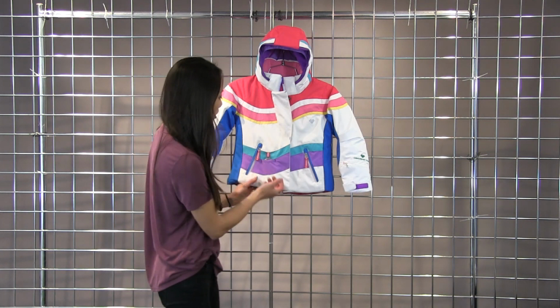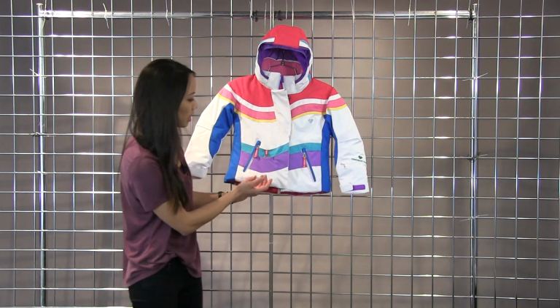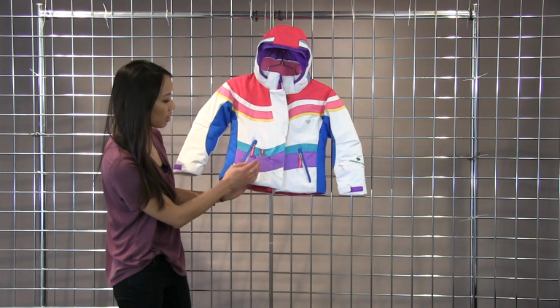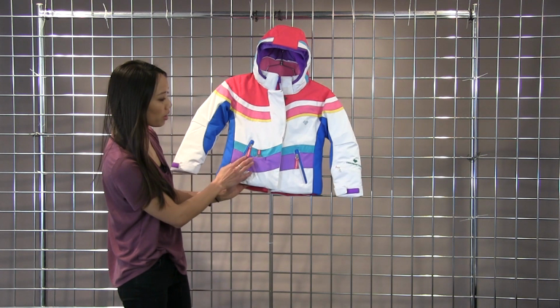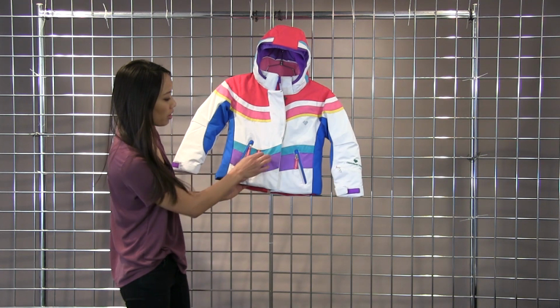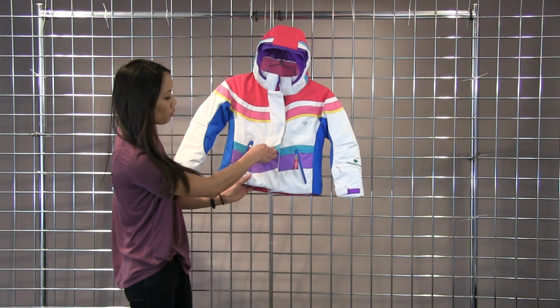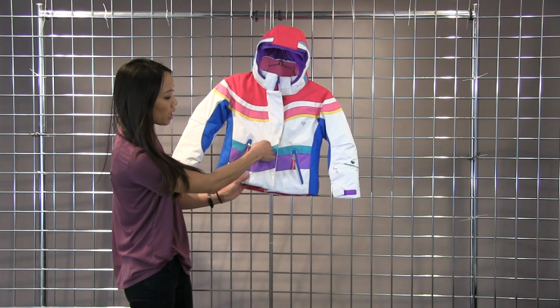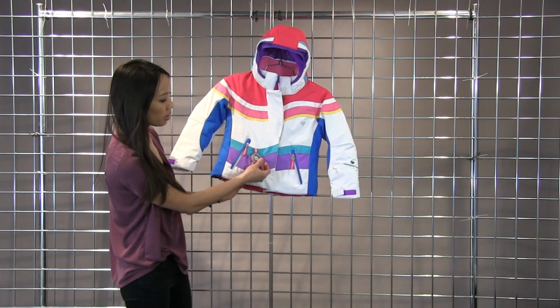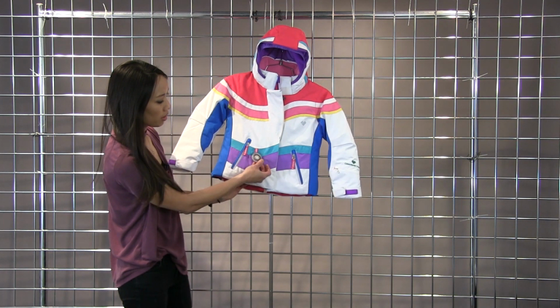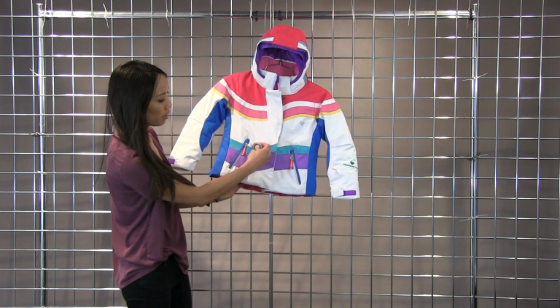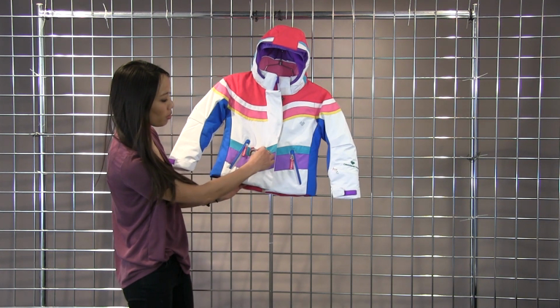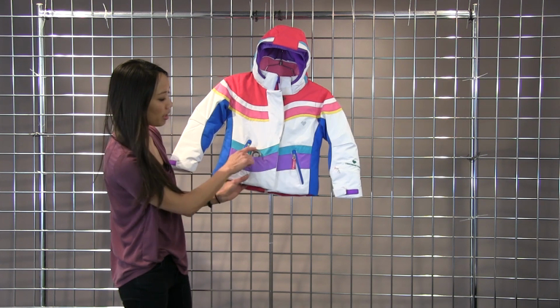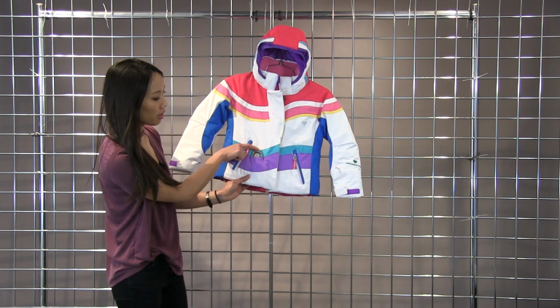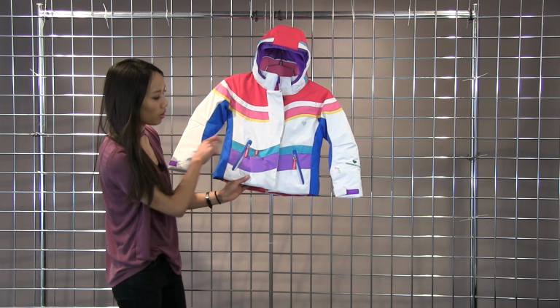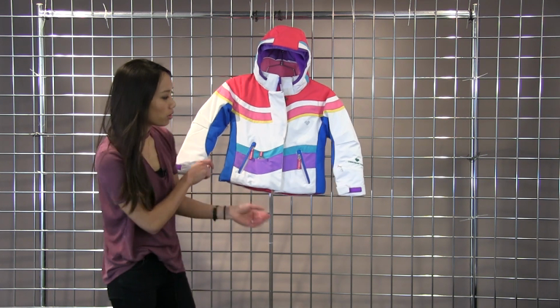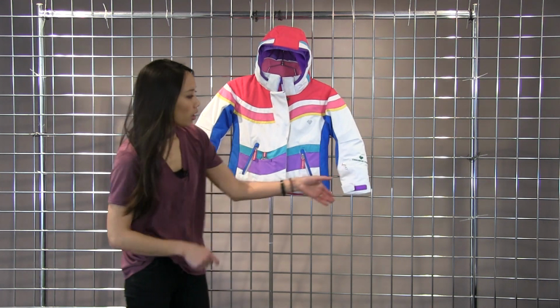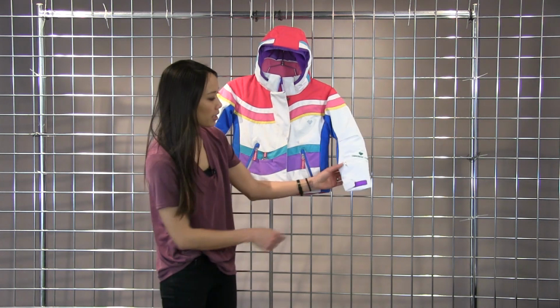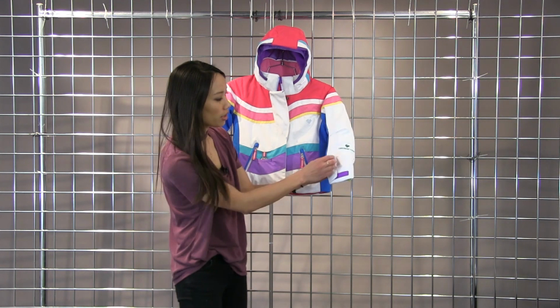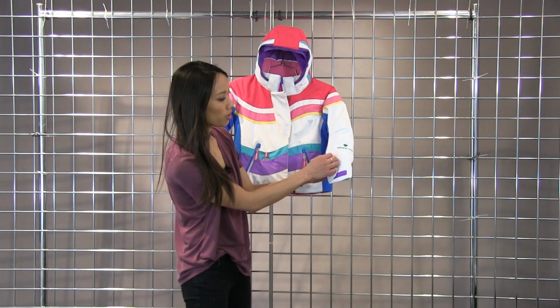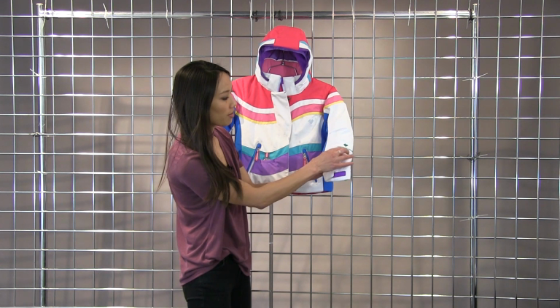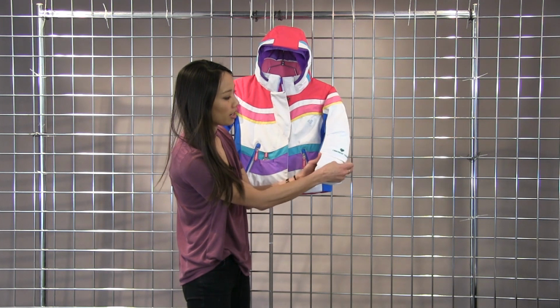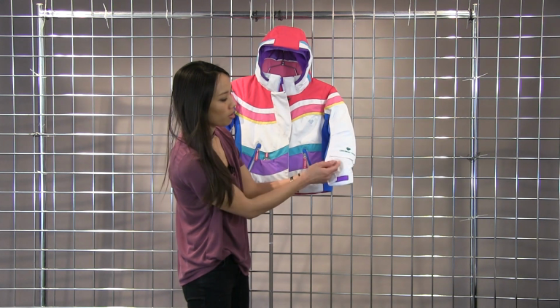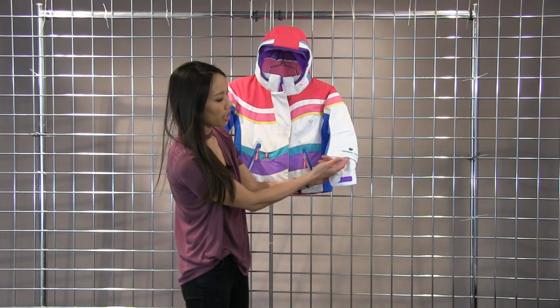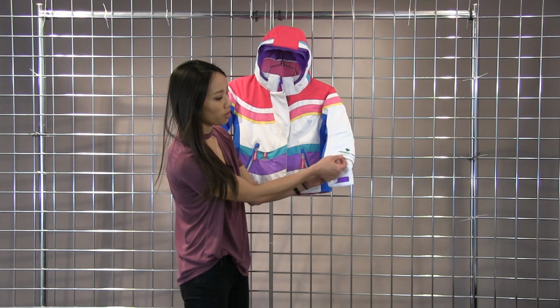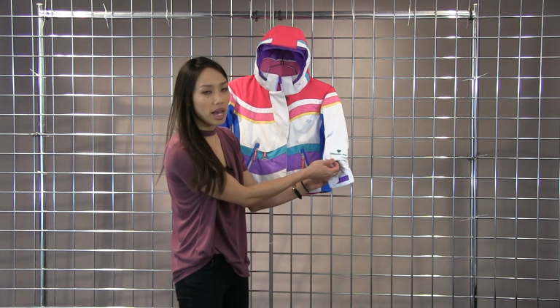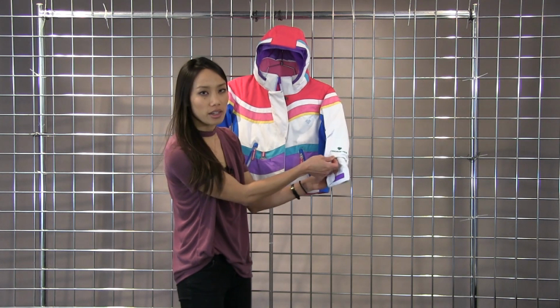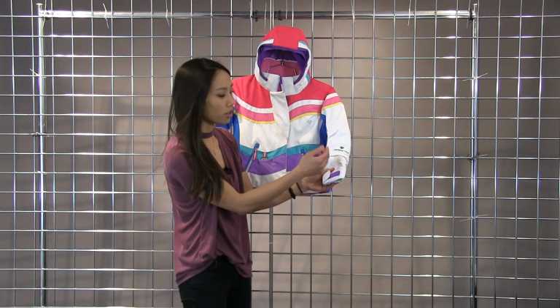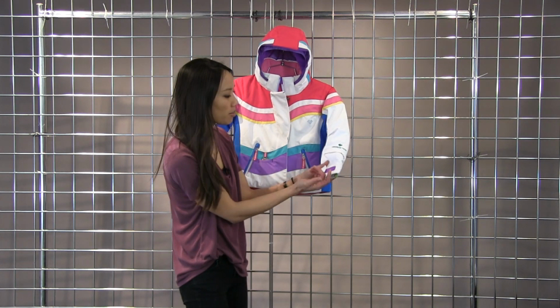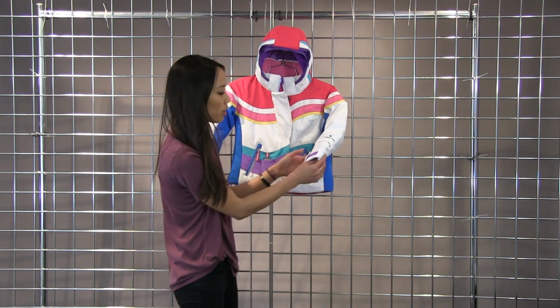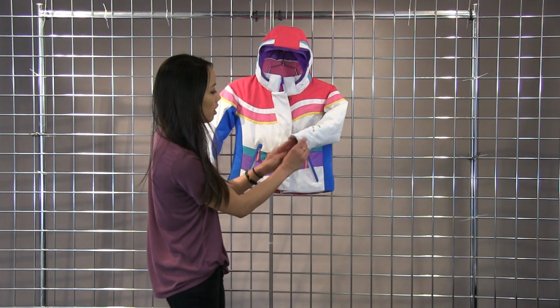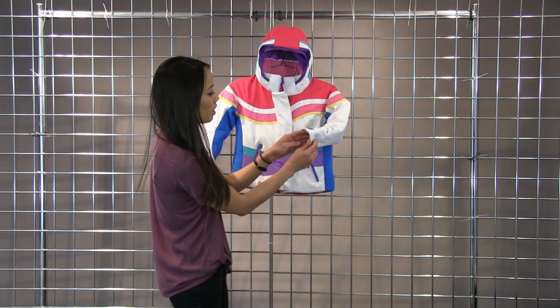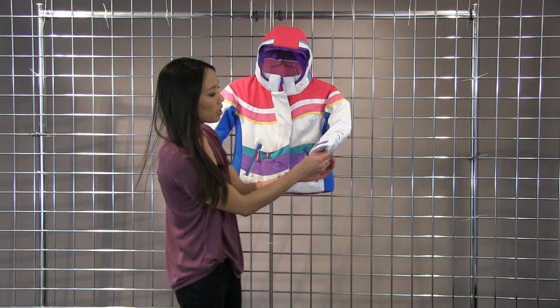The jacket does come with this working compass and there's a little pocket that it can go into. On the sleeve here you do have a pocket so you can put your pass in there or chapstick, whatever you need.